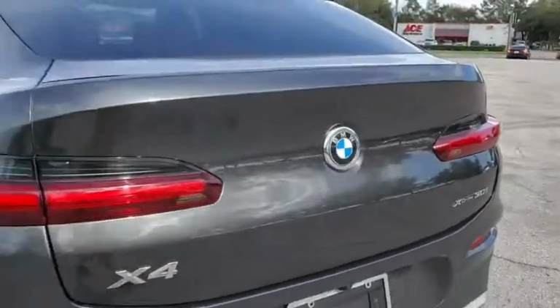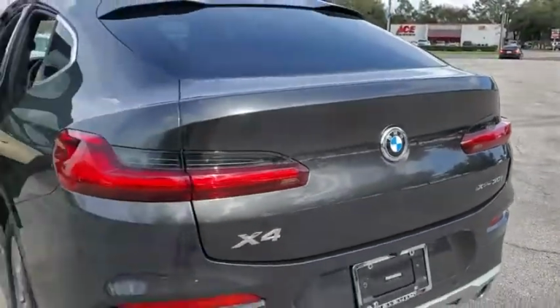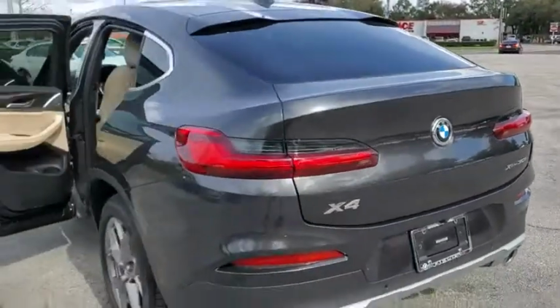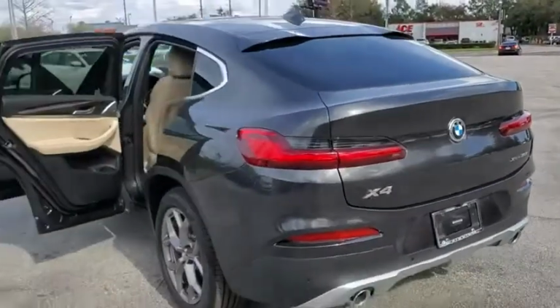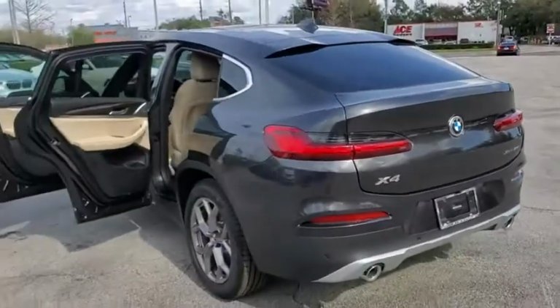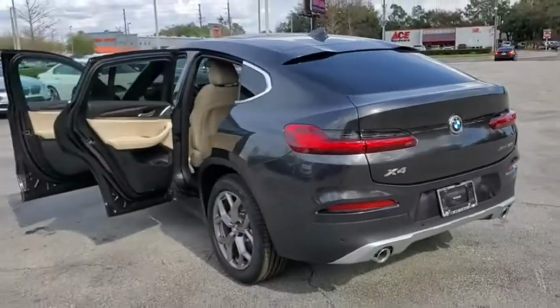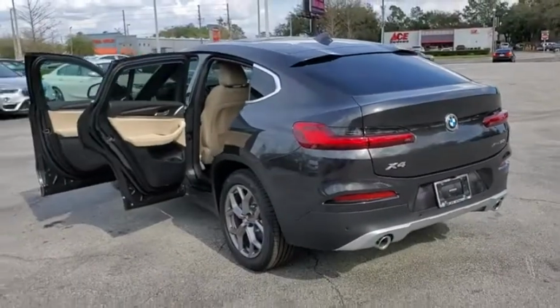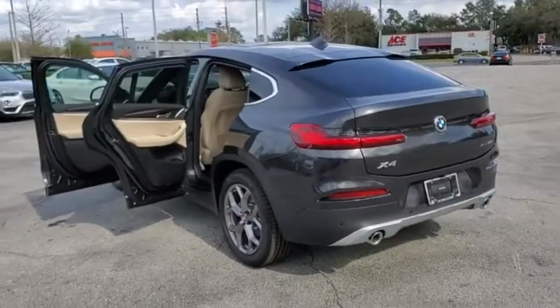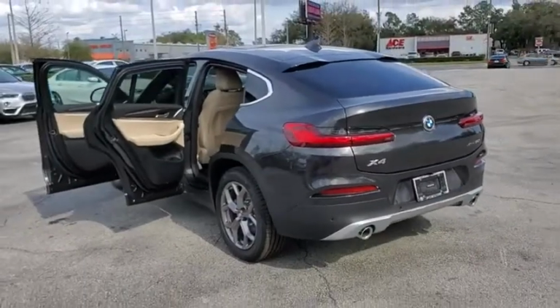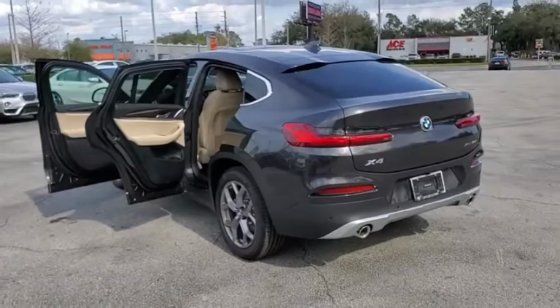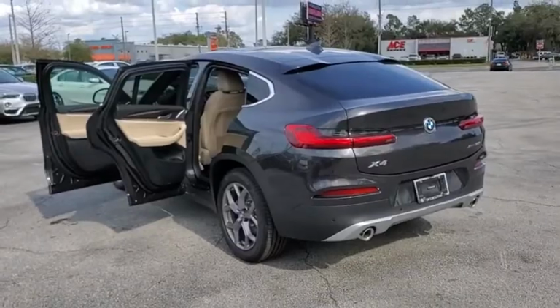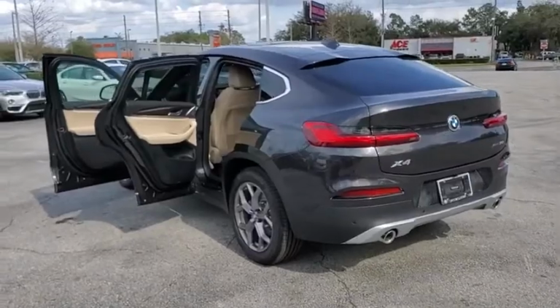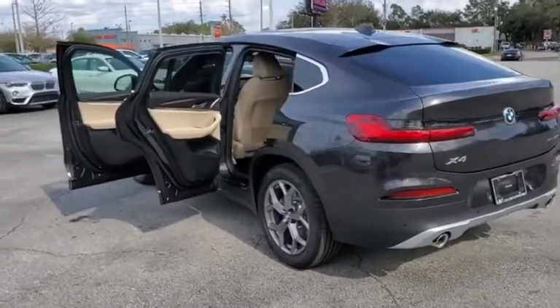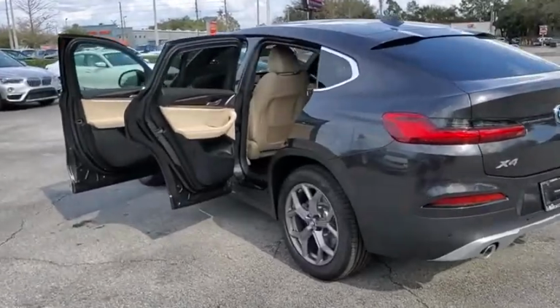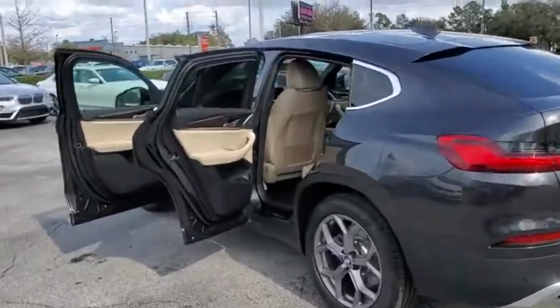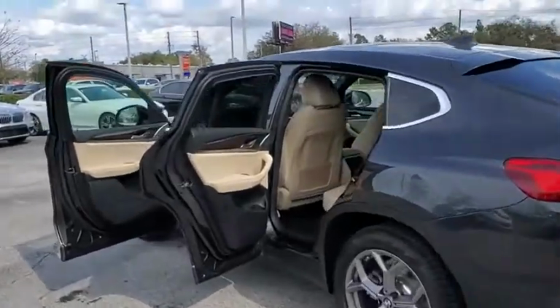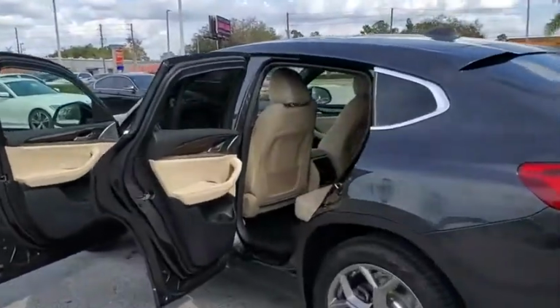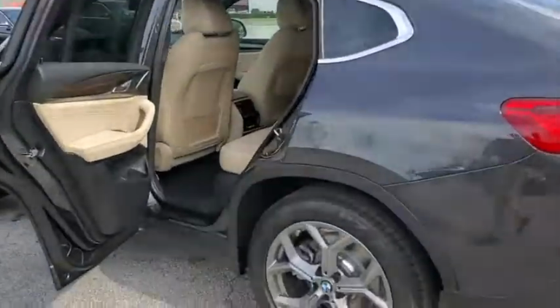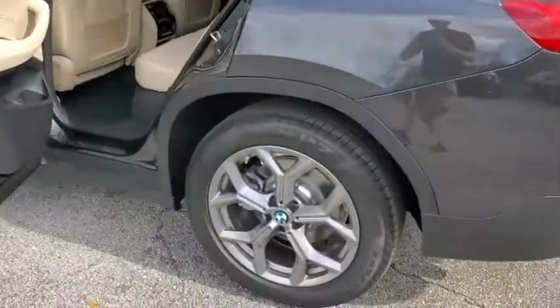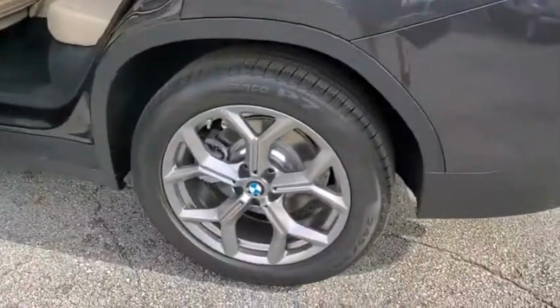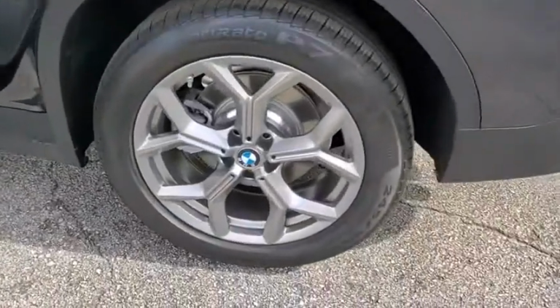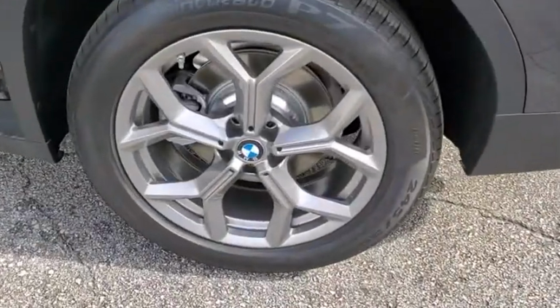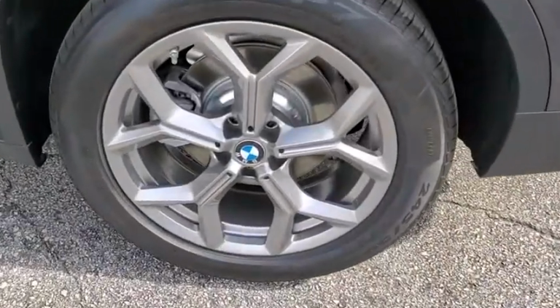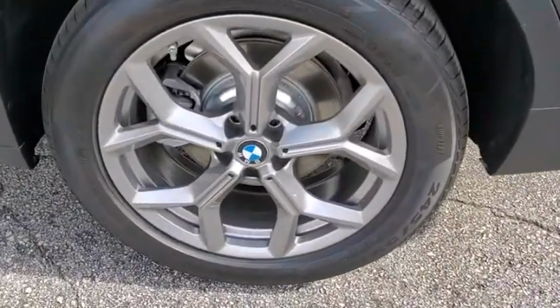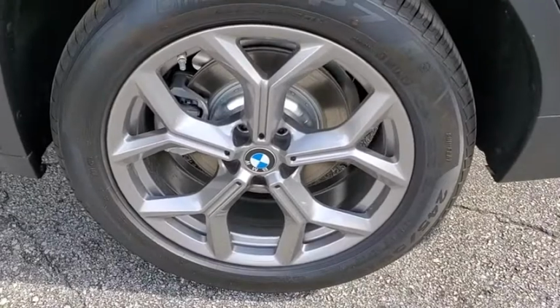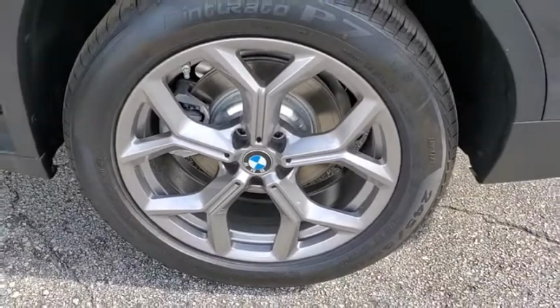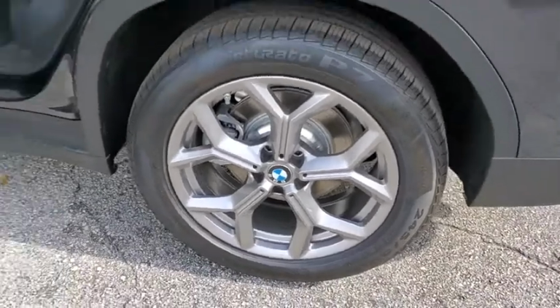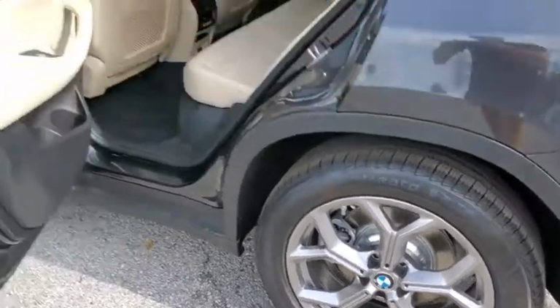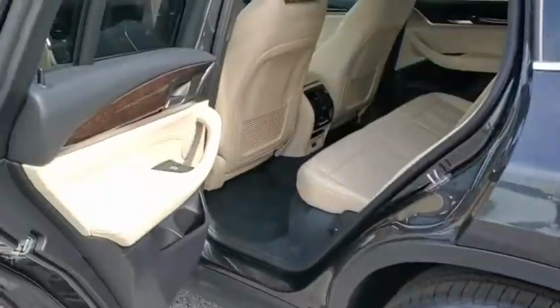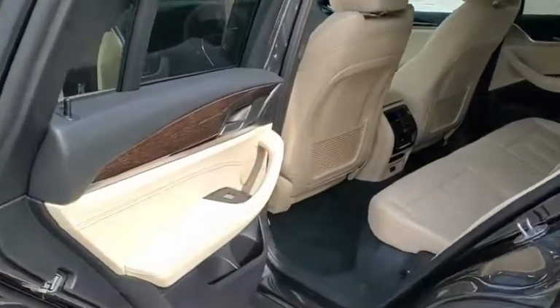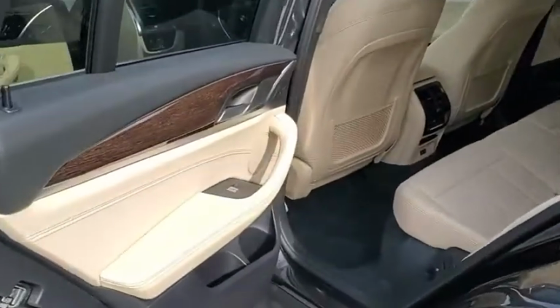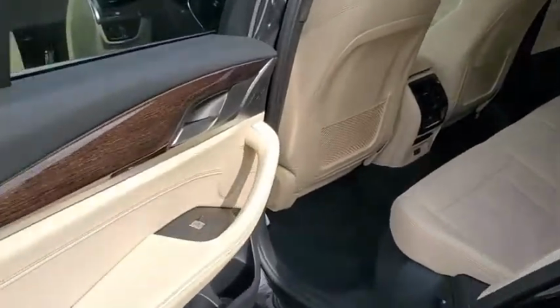Backup camera, all-wheel drive, anti-lock braking system, power liftgate, steering wheel audio controls, power passenger seat, navigation system, traction control, stability control.